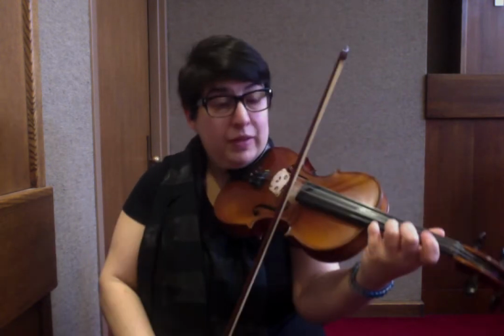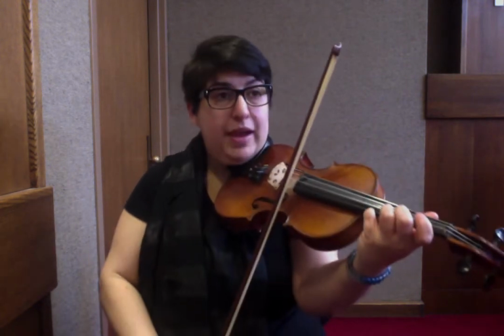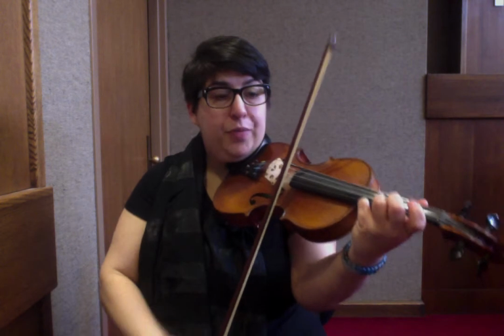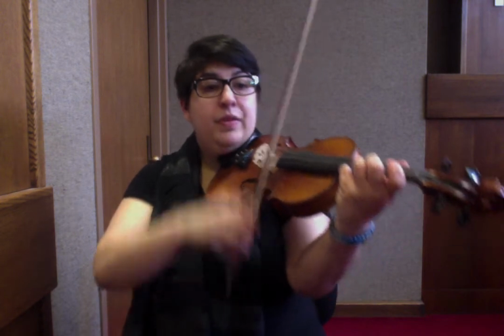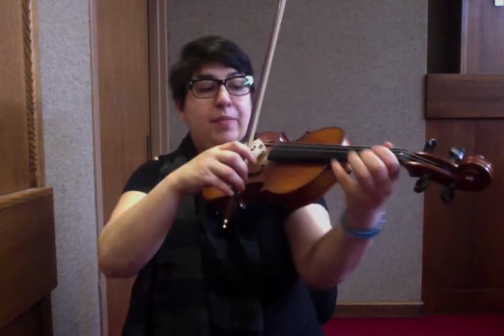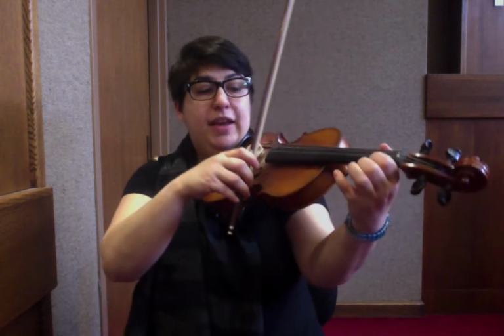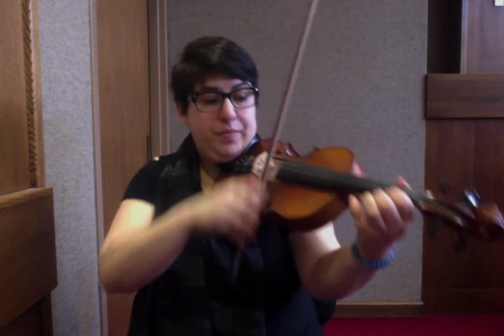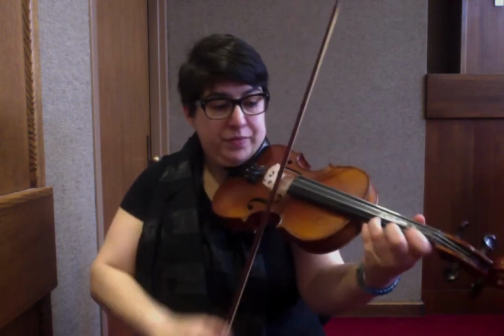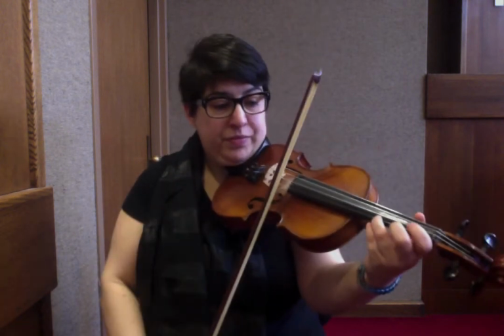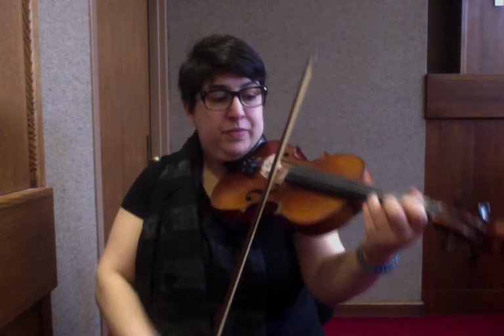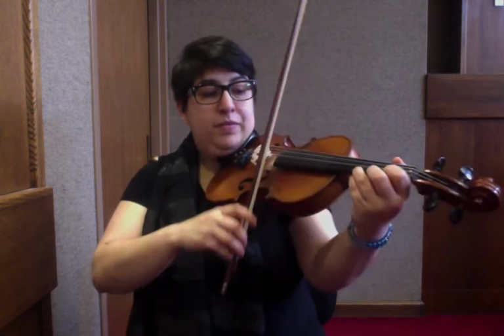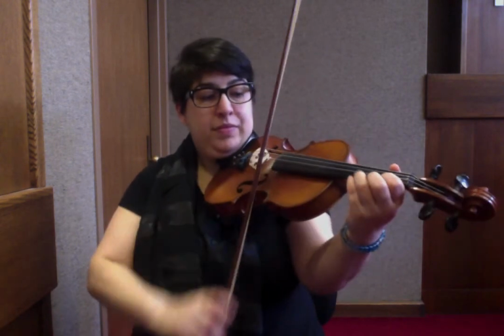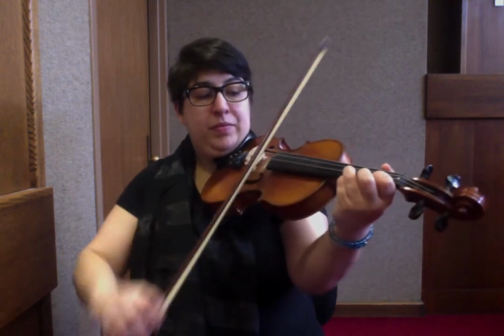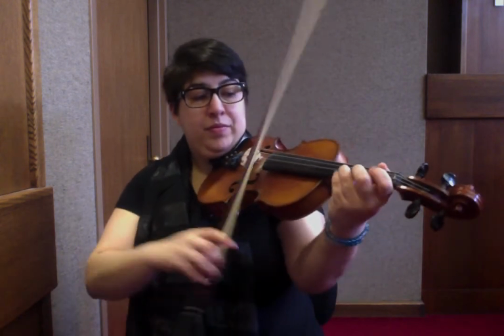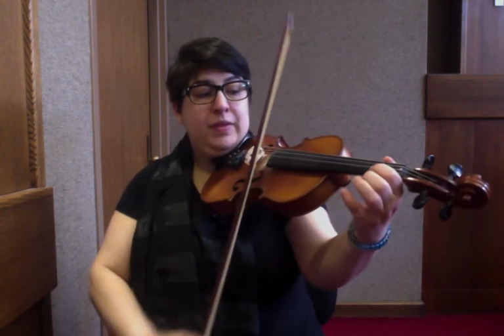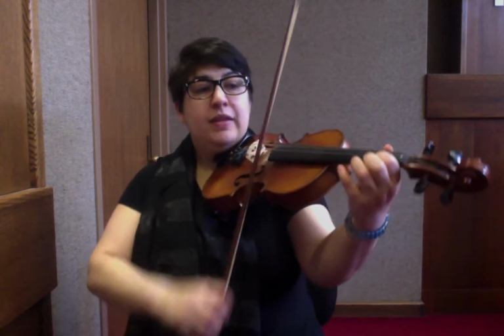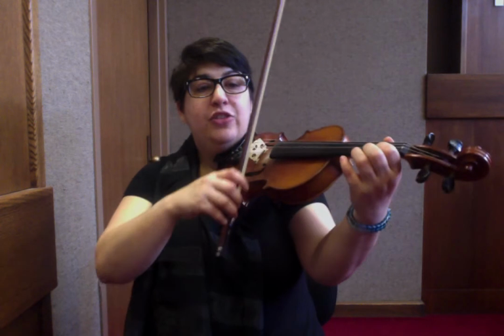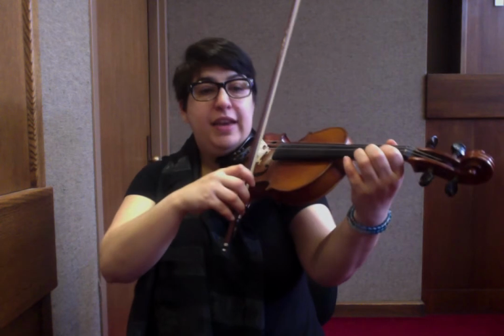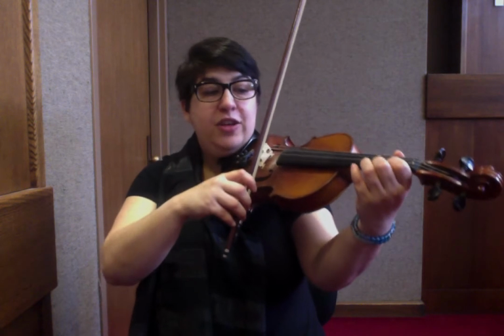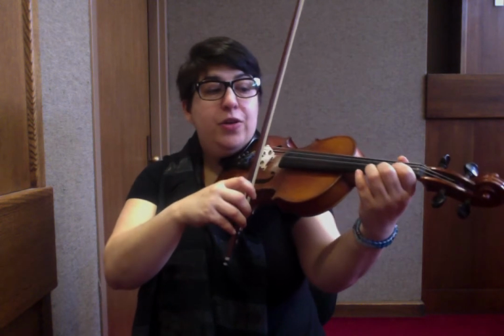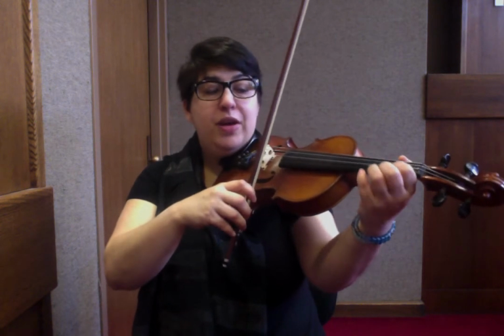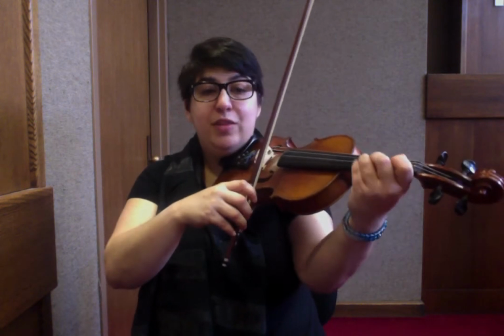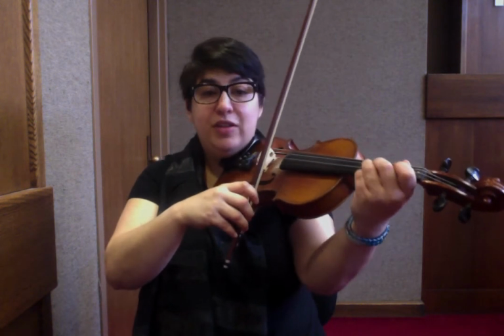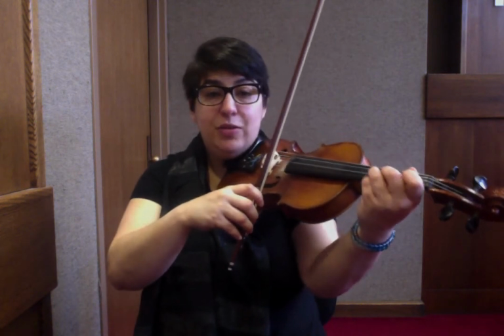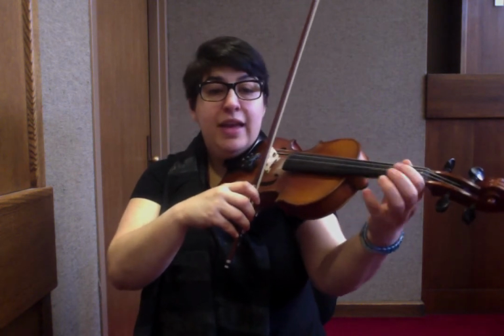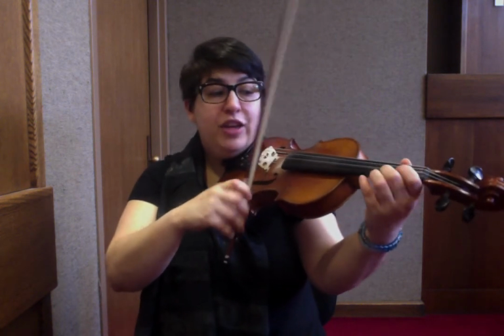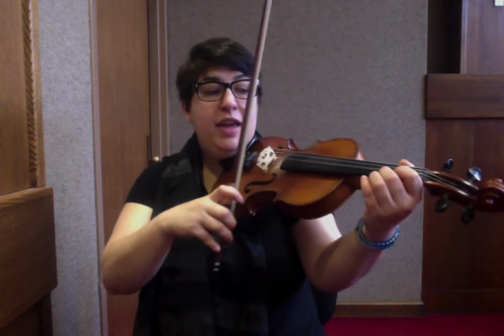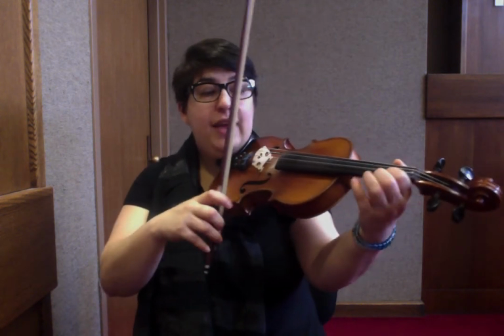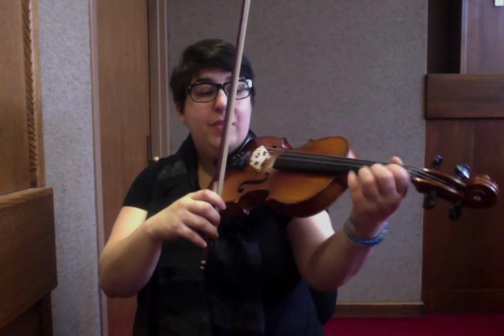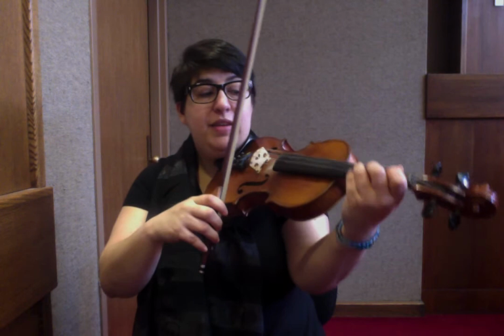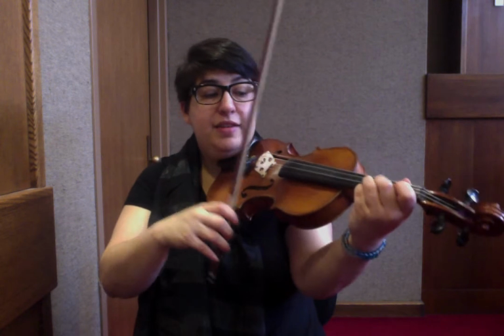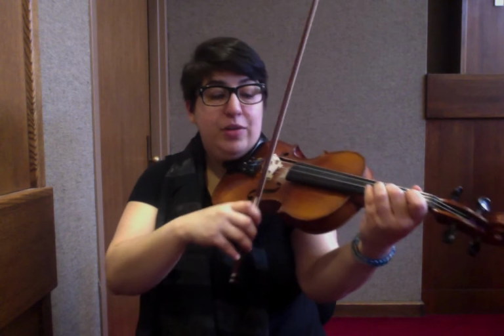And then up both. Back to the F sharp. Here's your ending: 2, 1, E, 3, 2, 3 — G, F sharp, B, D, C sharp, D.